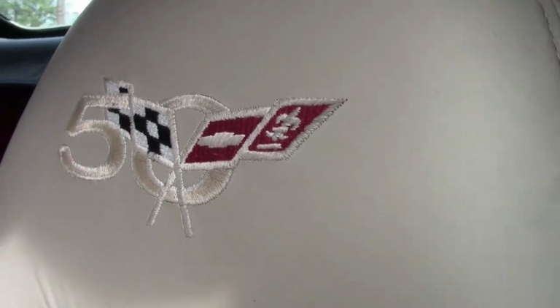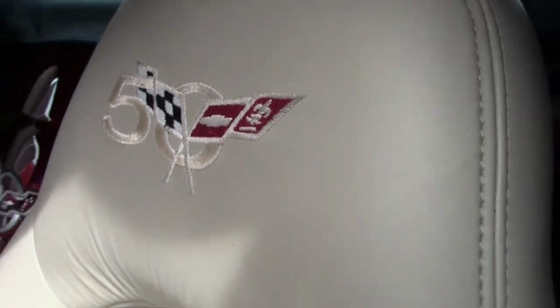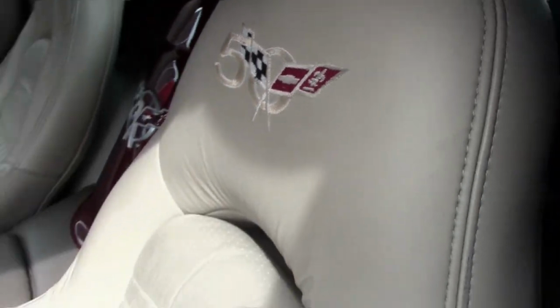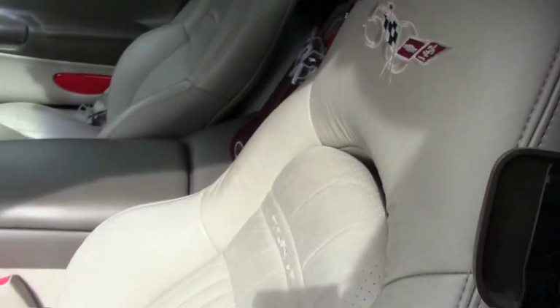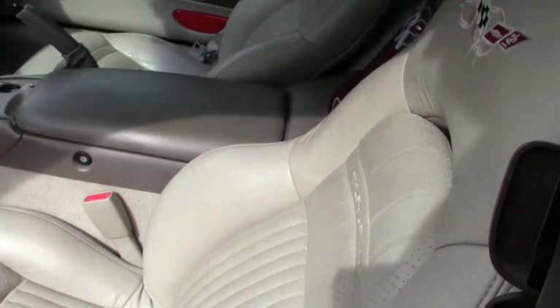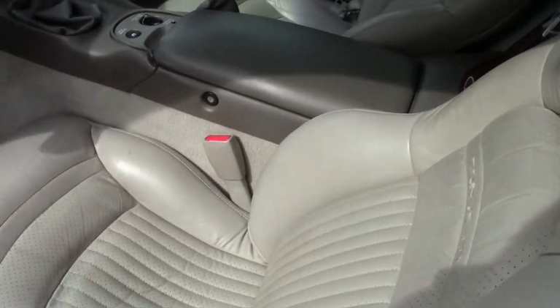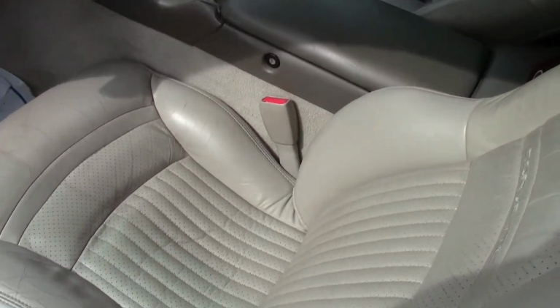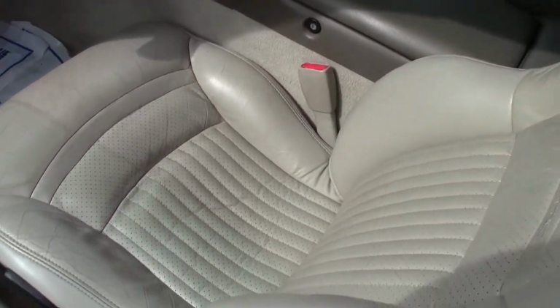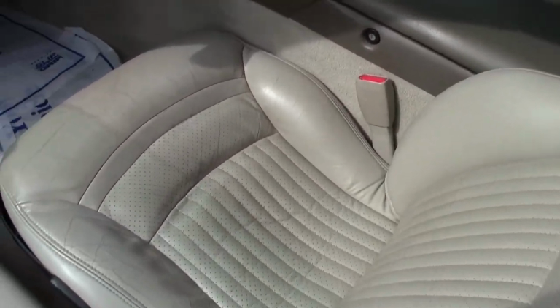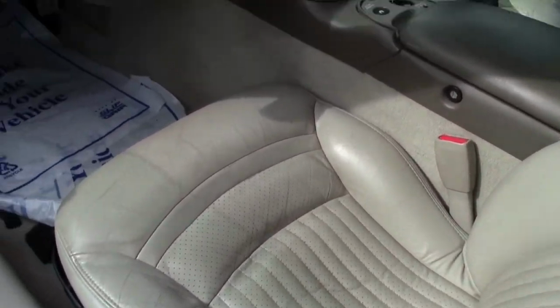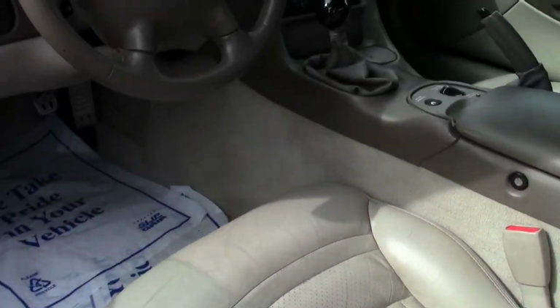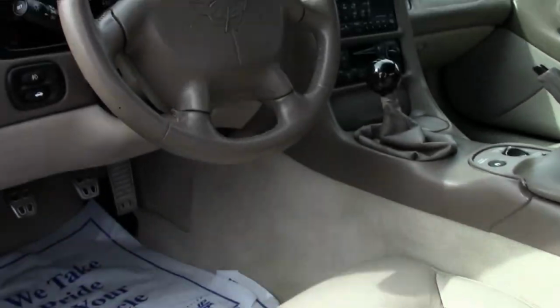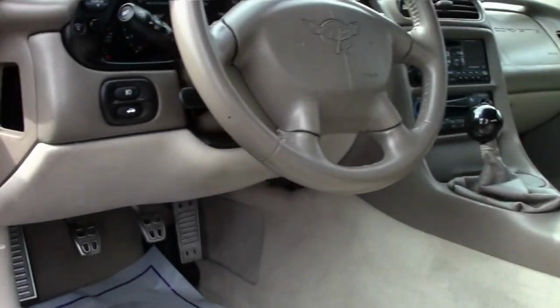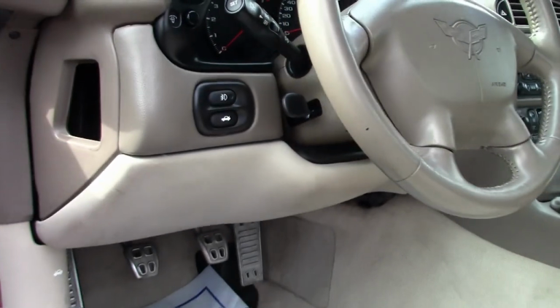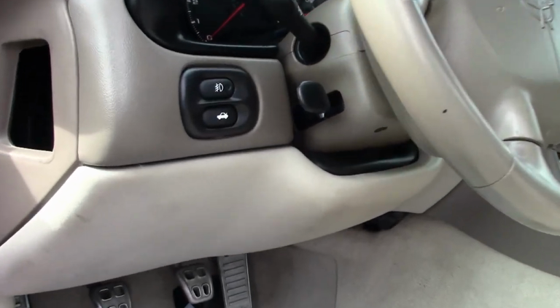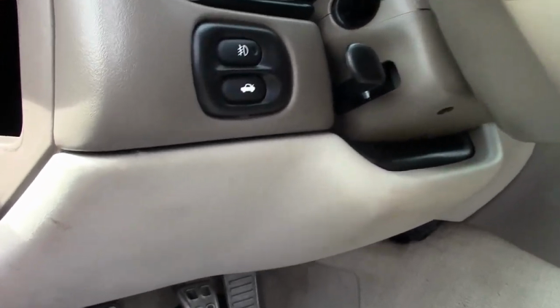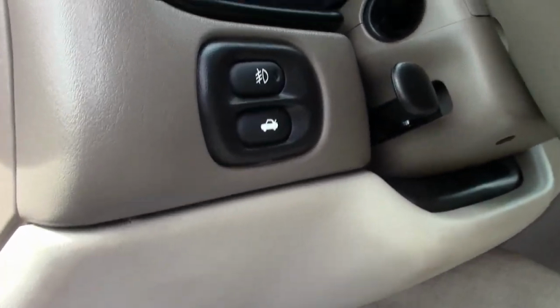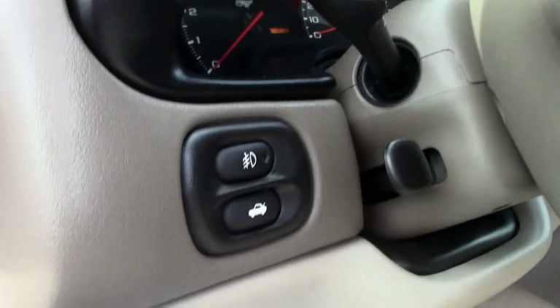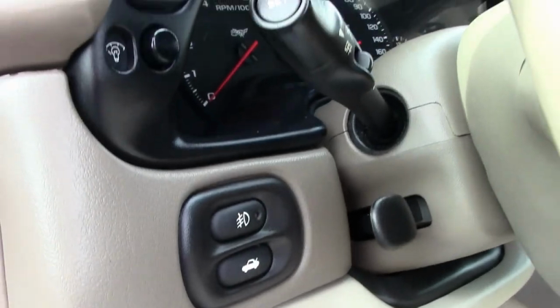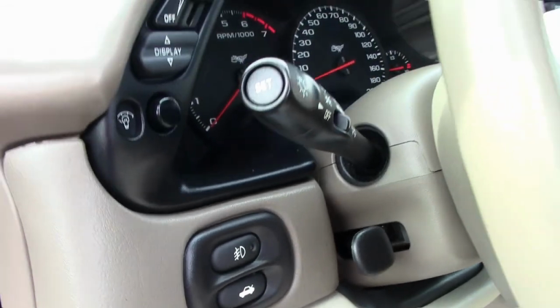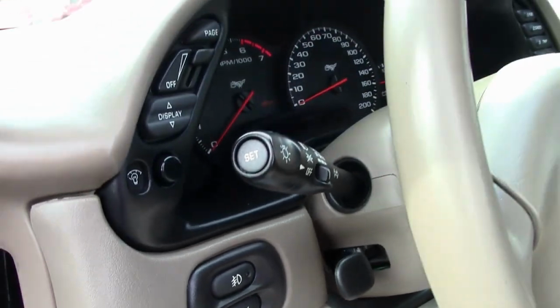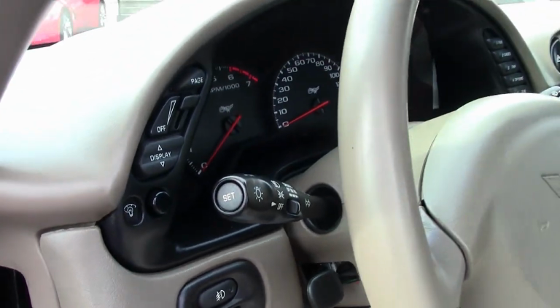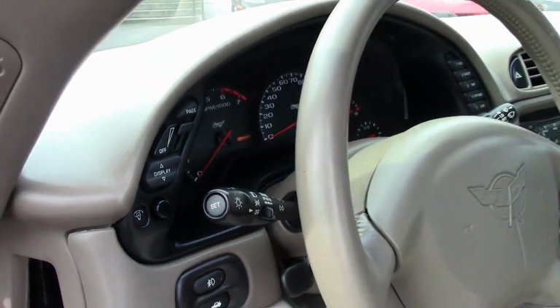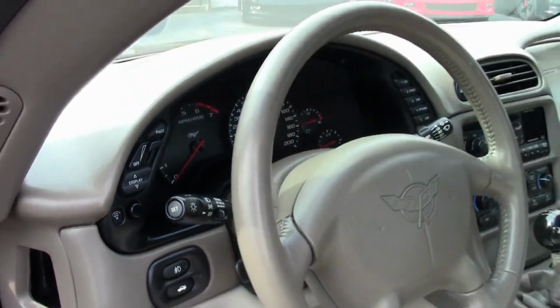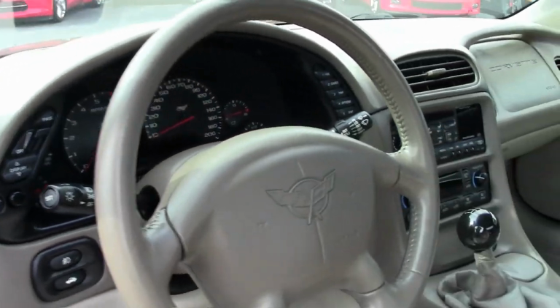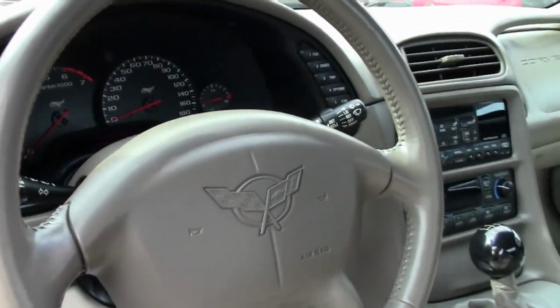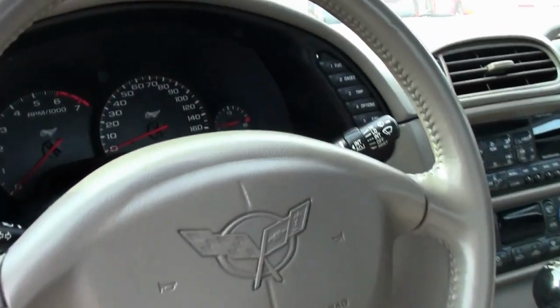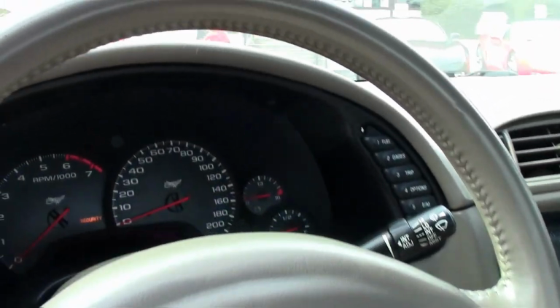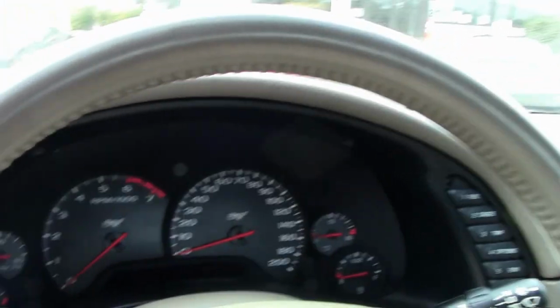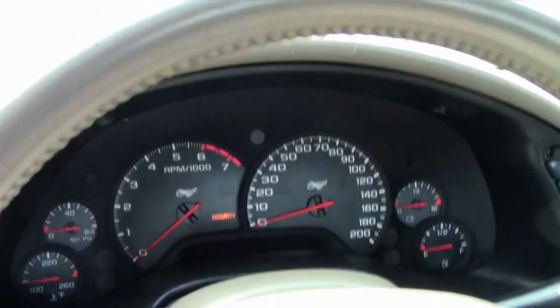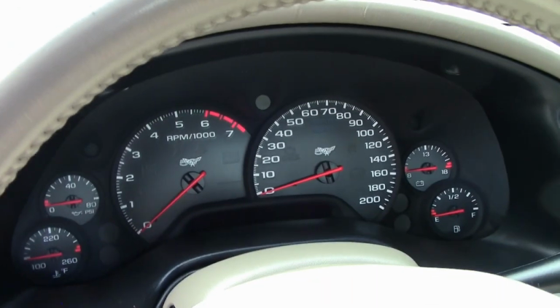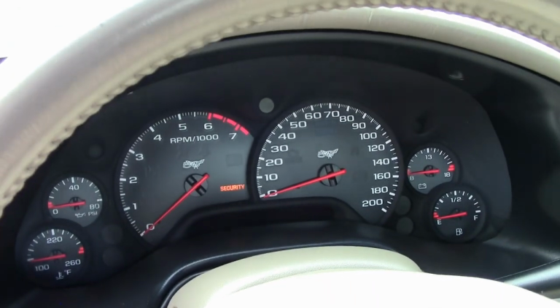This is a Corvette 50th Anniversary Edition, and it's in great condition. The car's paint is in overall great condition — it has a great shine. The factory wheels are in very good condition. This is just a beautiful car, and you need to take a look at it.